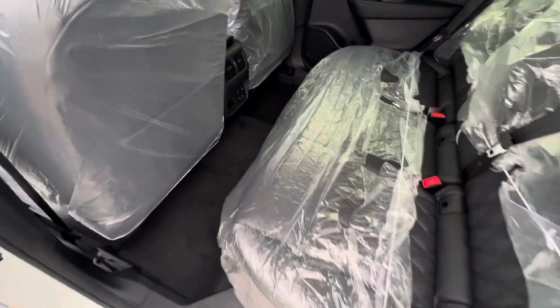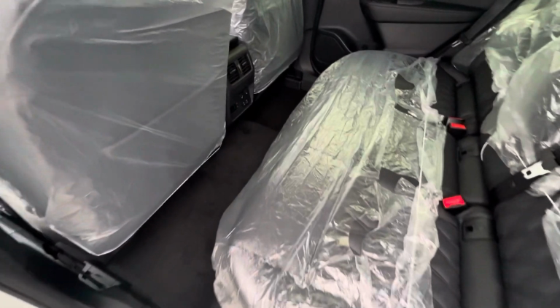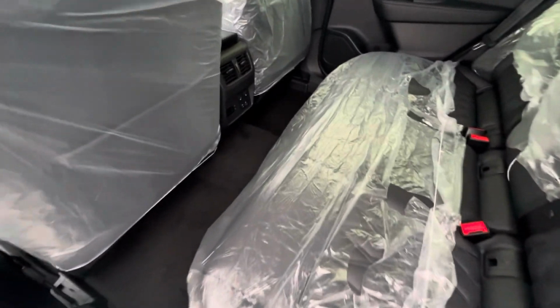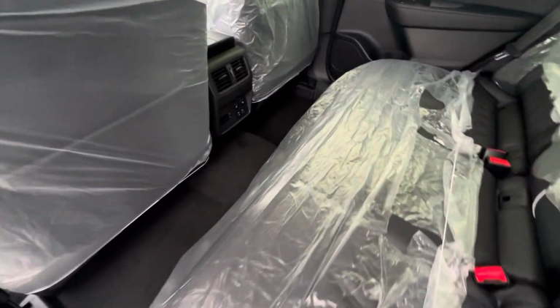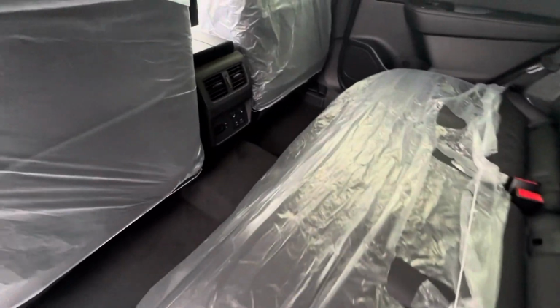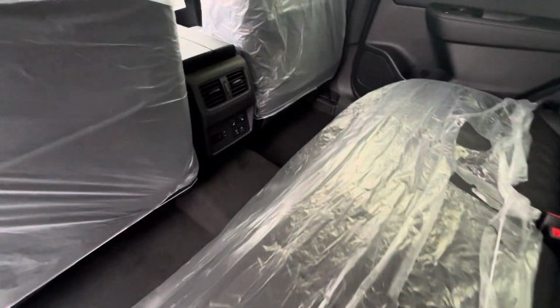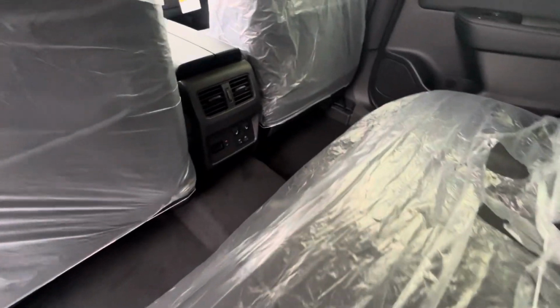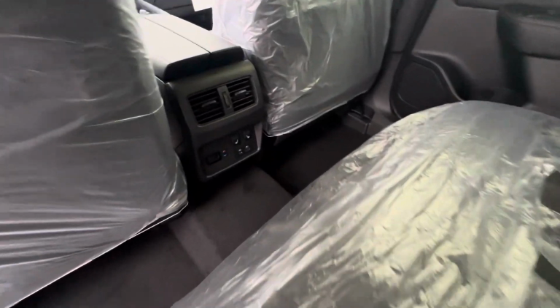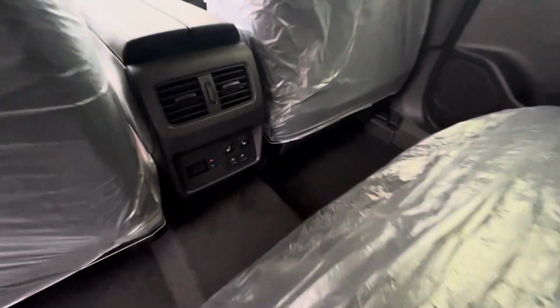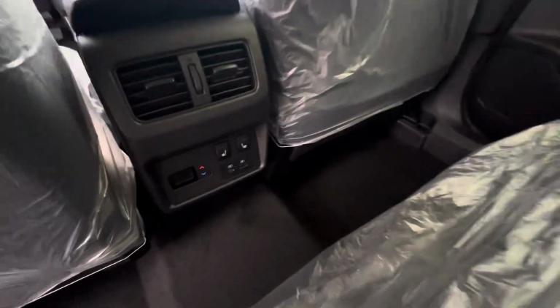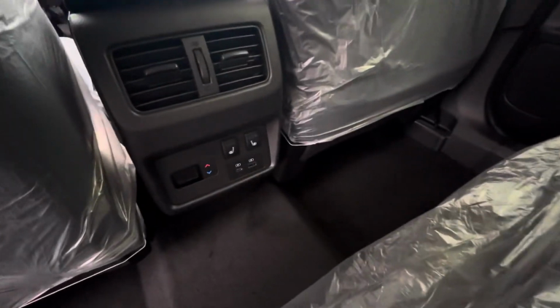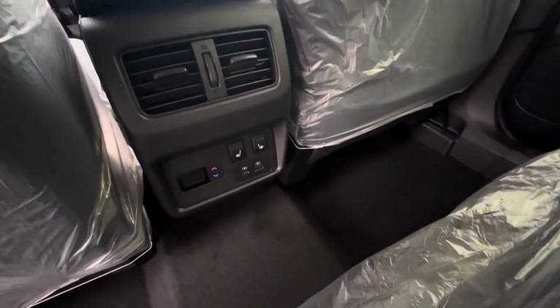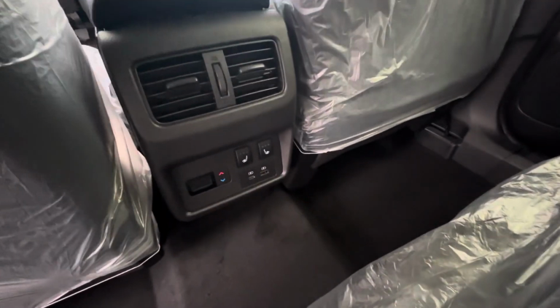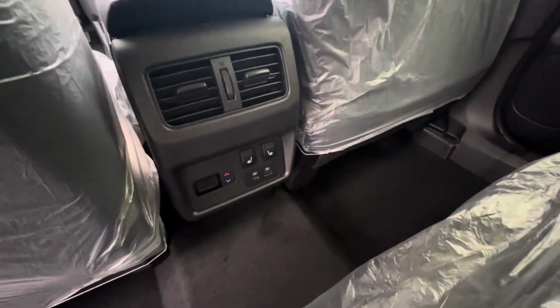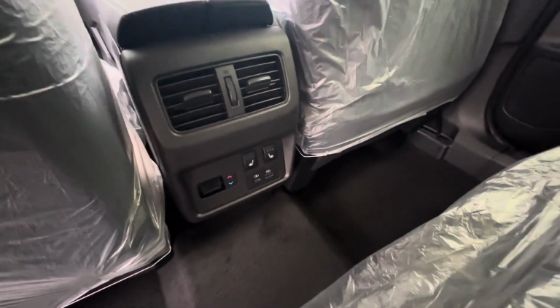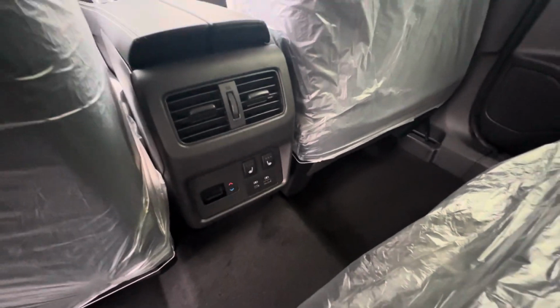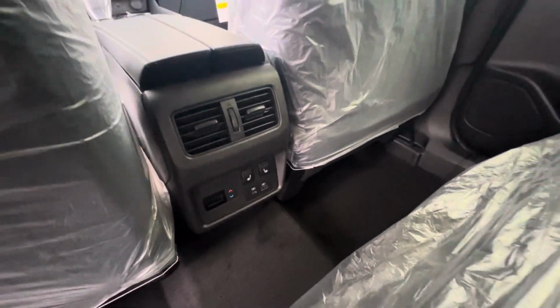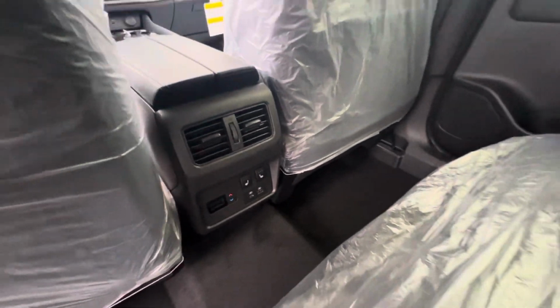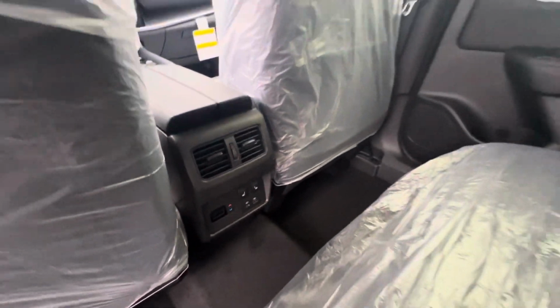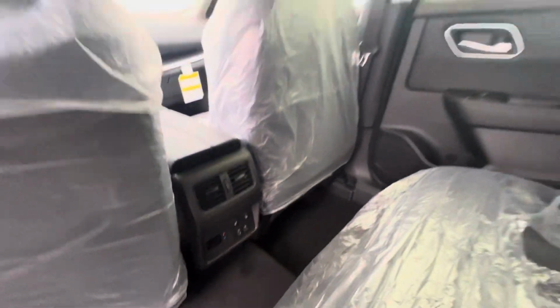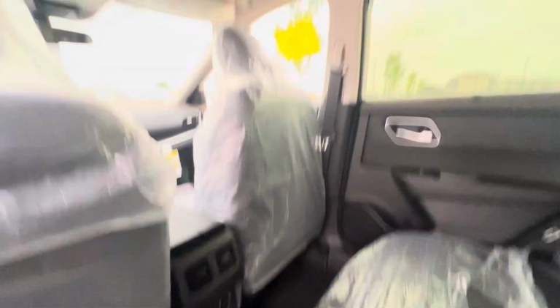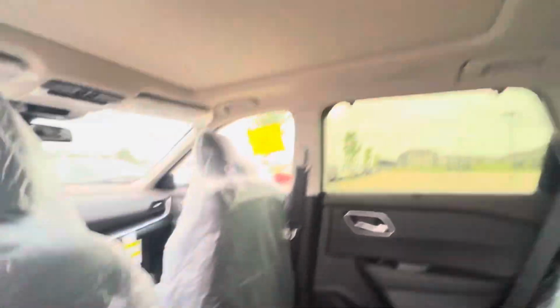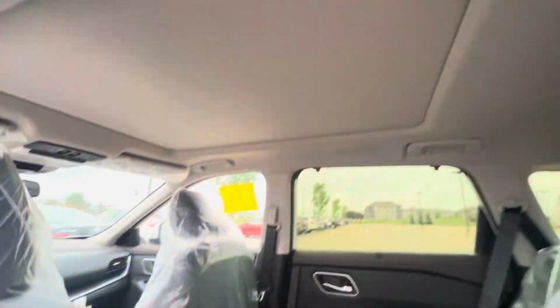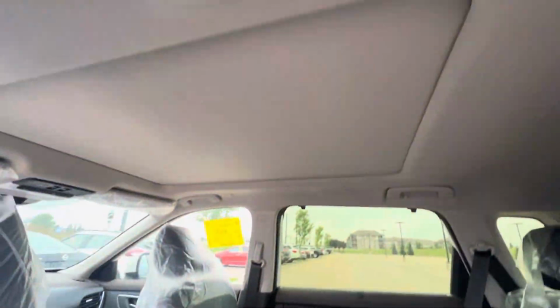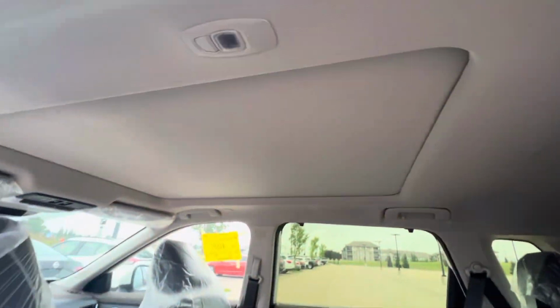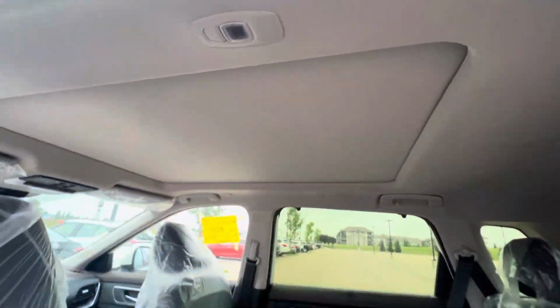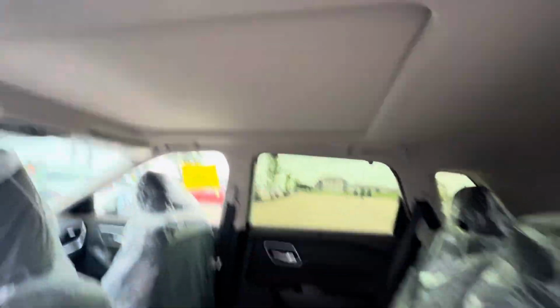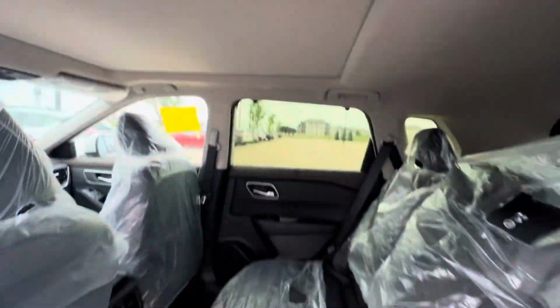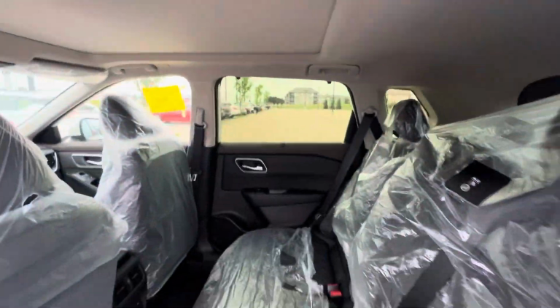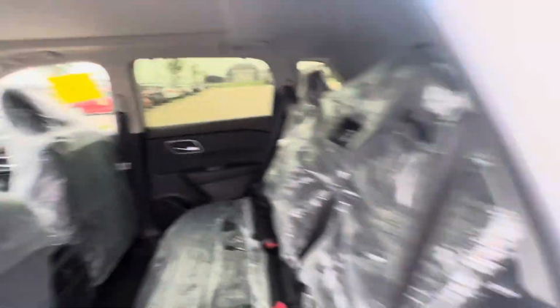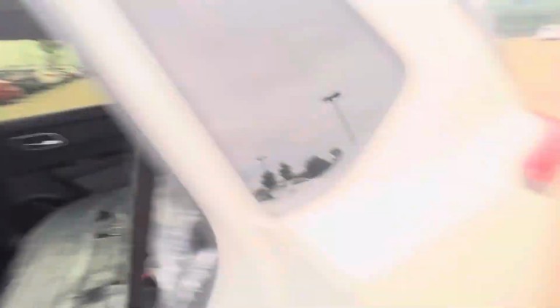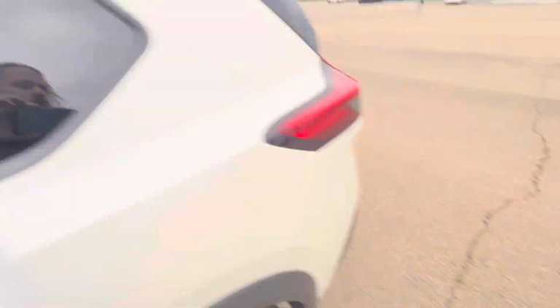You're also going to have tons of leg room. Your rear climate controls, heated seats, big panoramic moonroof, and tons of headroom as well.